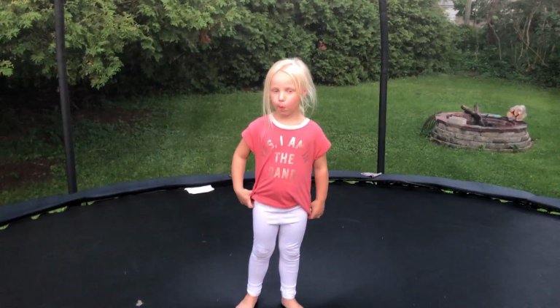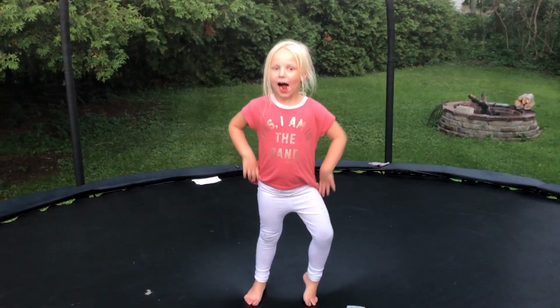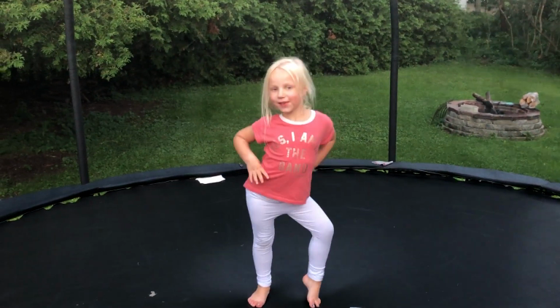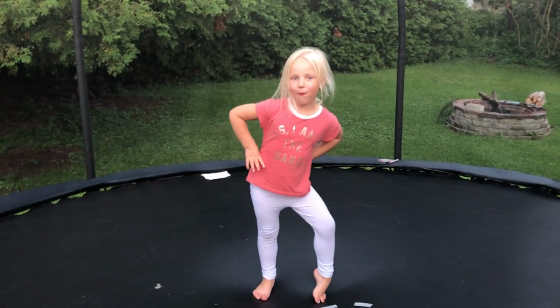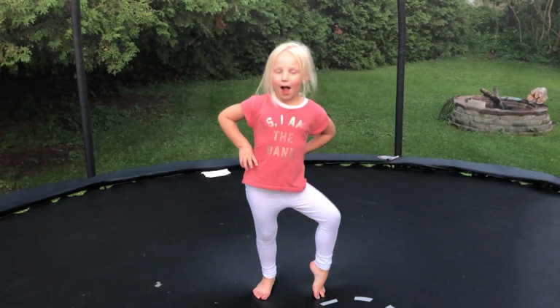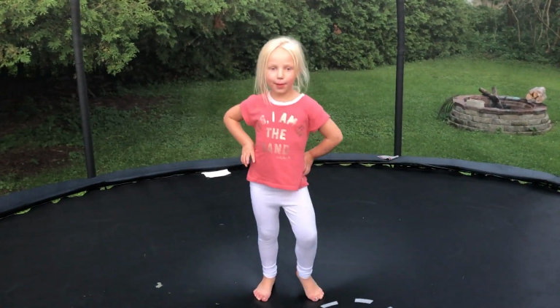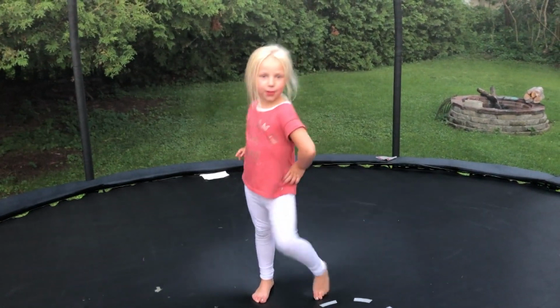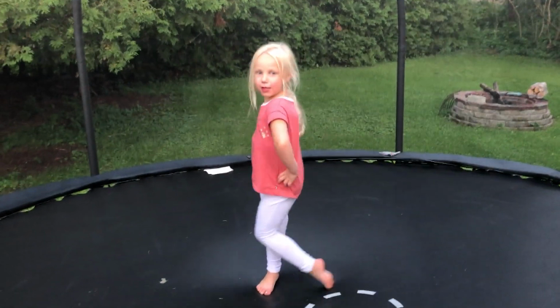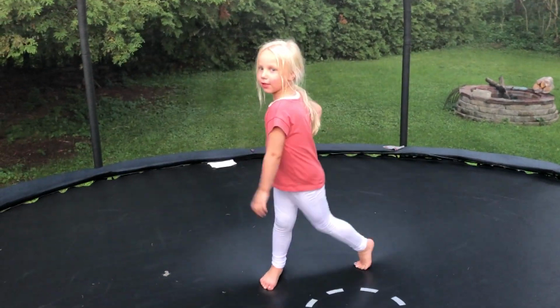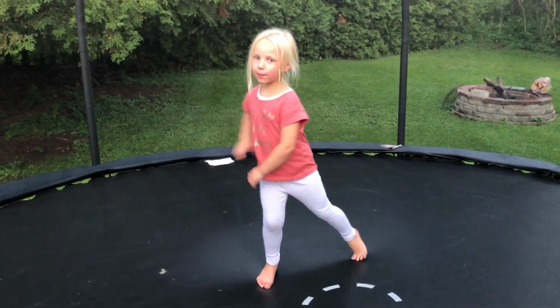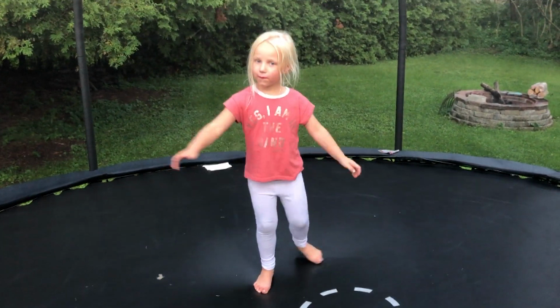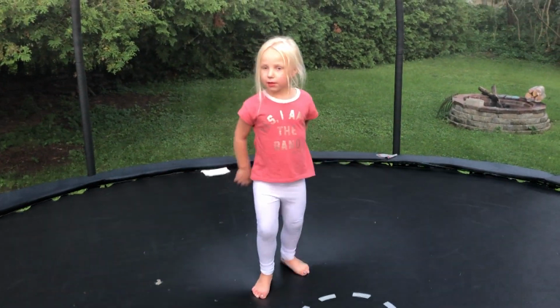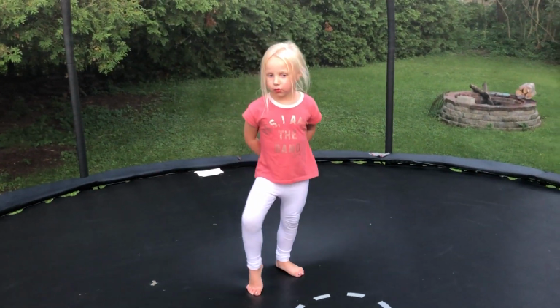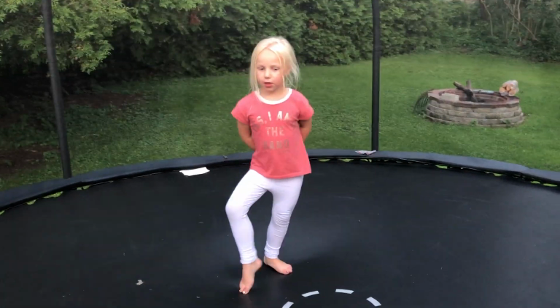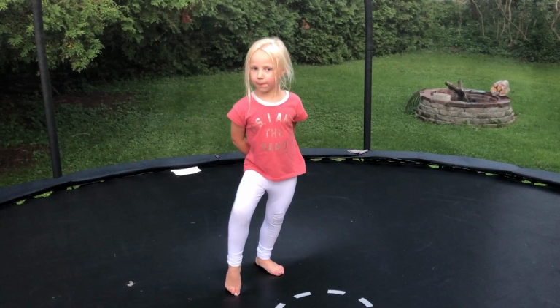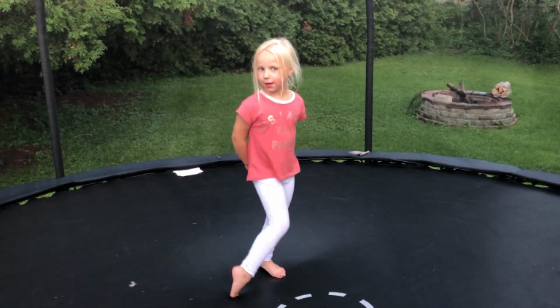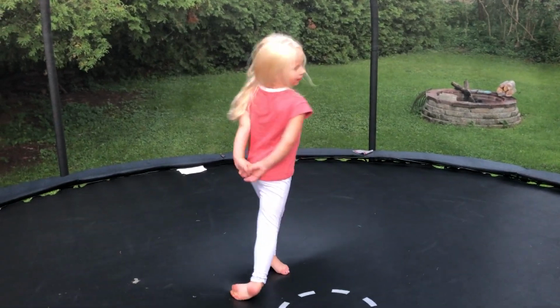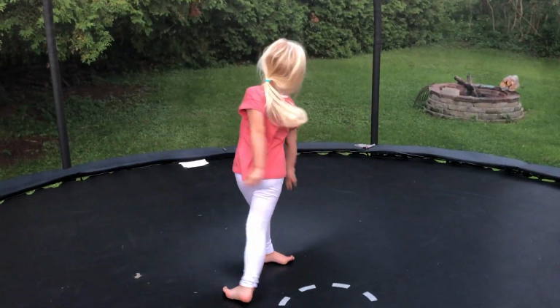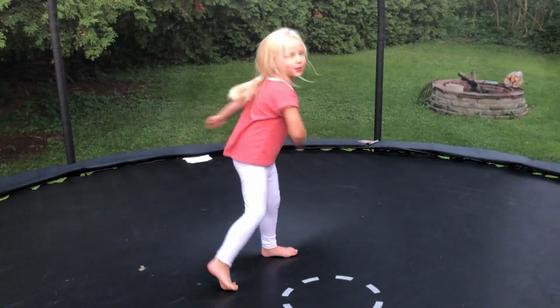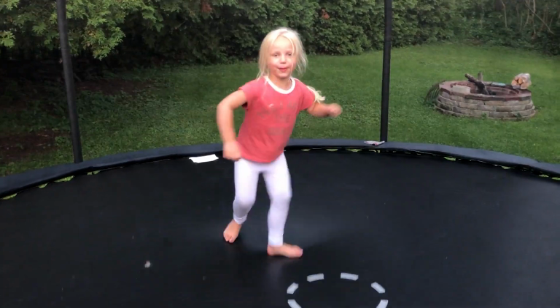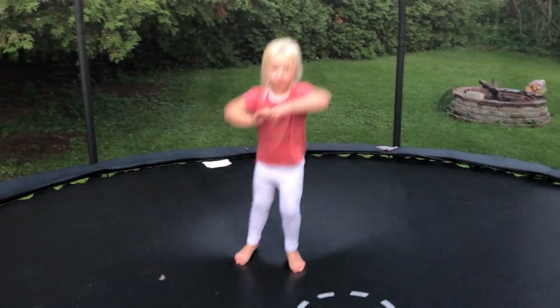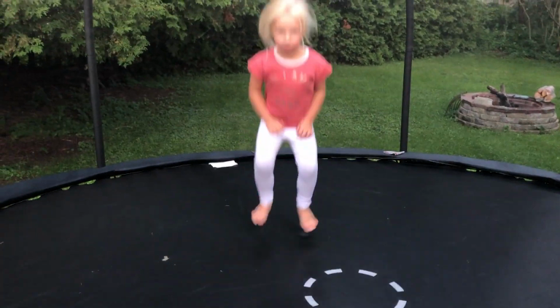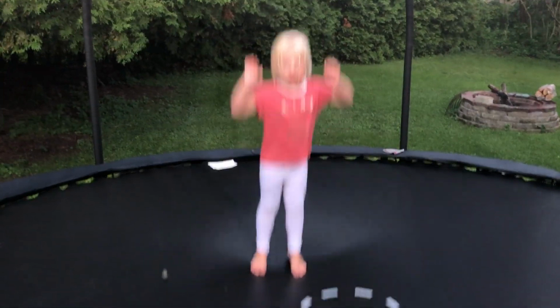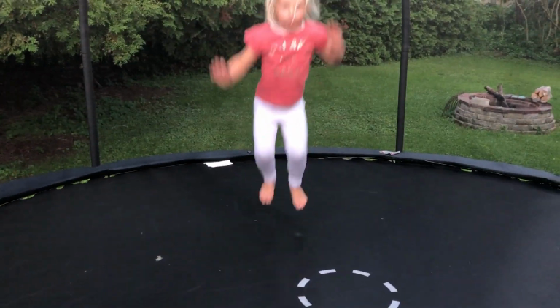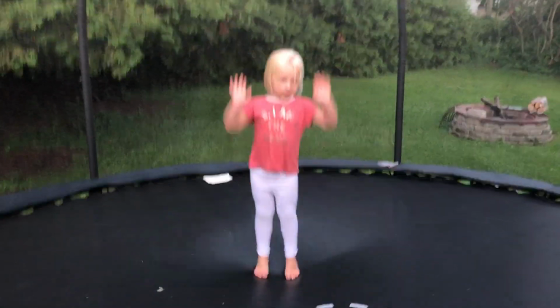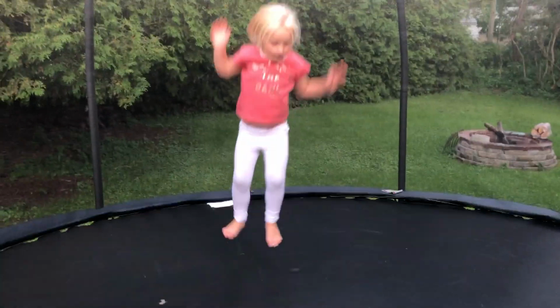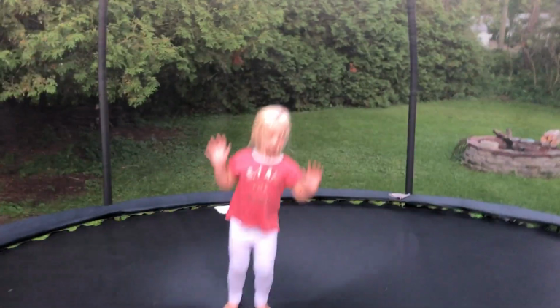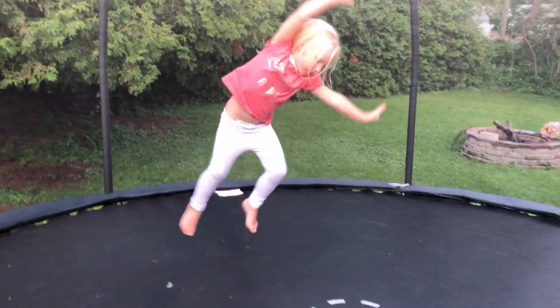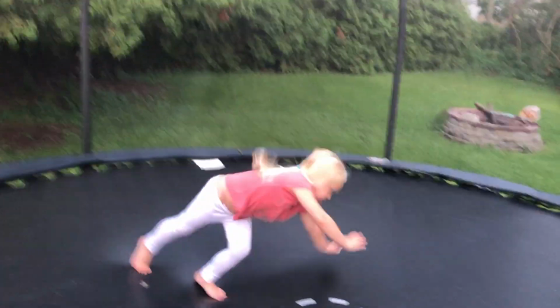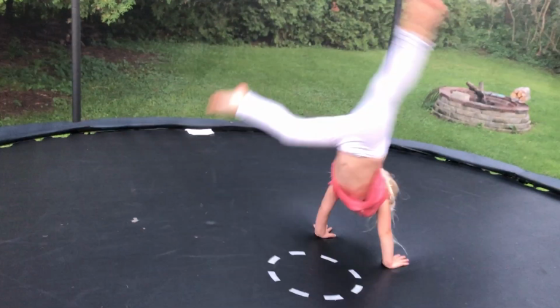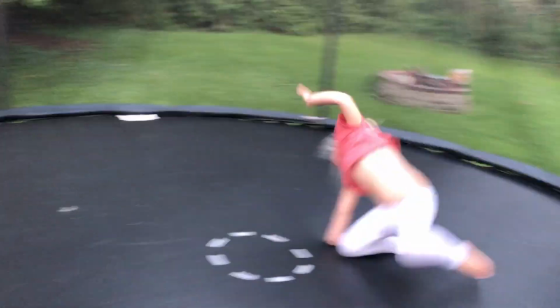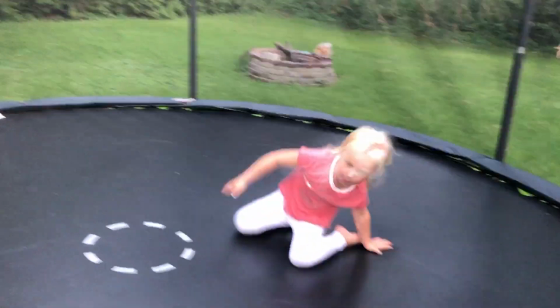Hi everyone, I'm going to be doing some tricks. Make sure you watch my video, like this trick. First is the cartwheel.